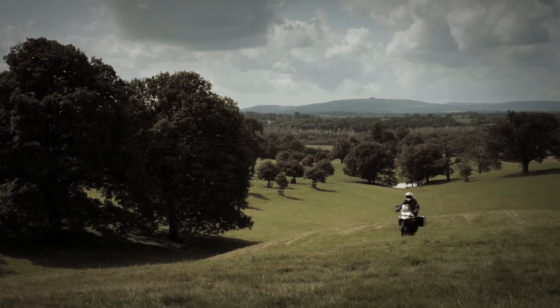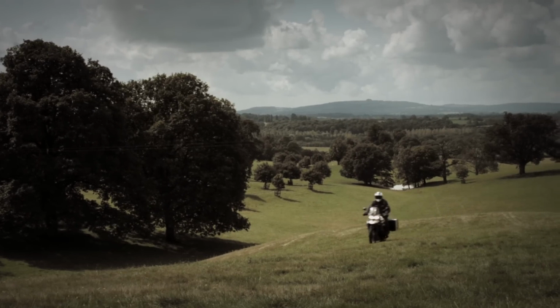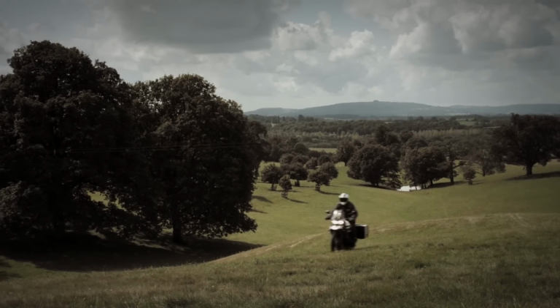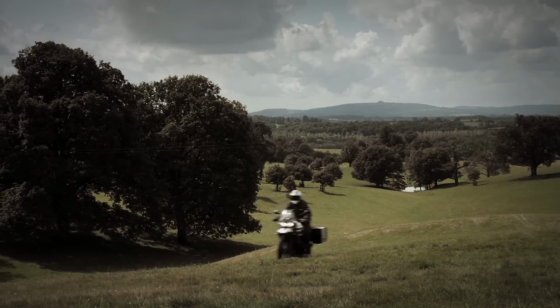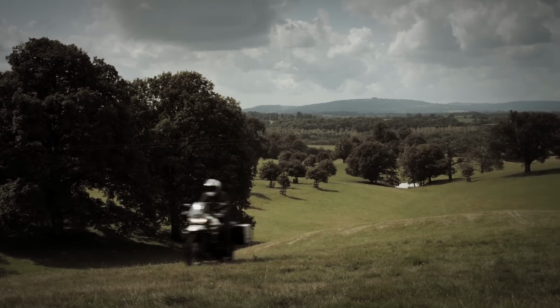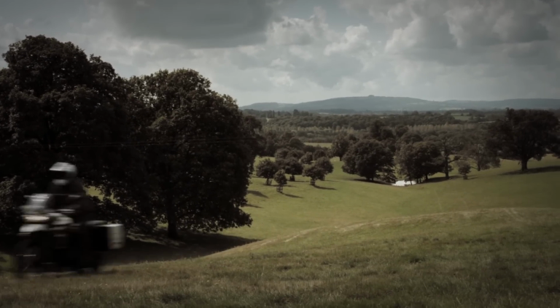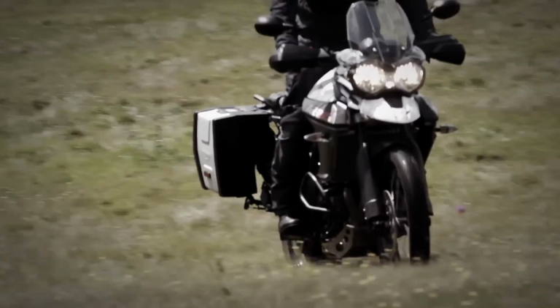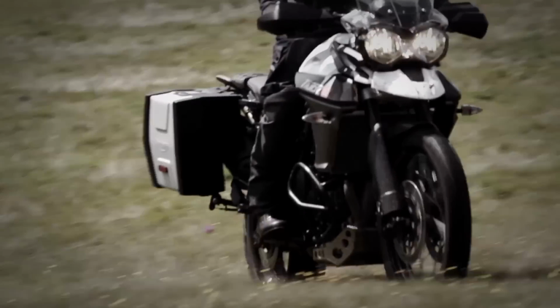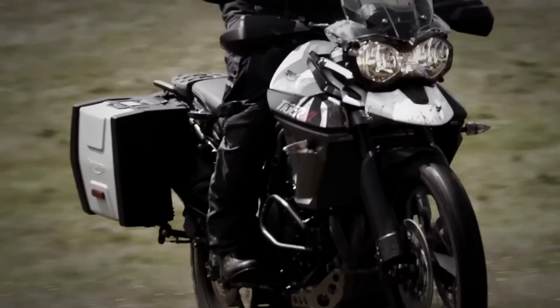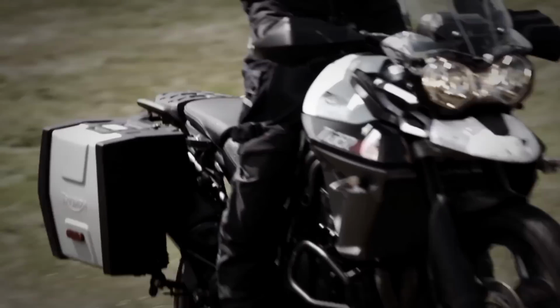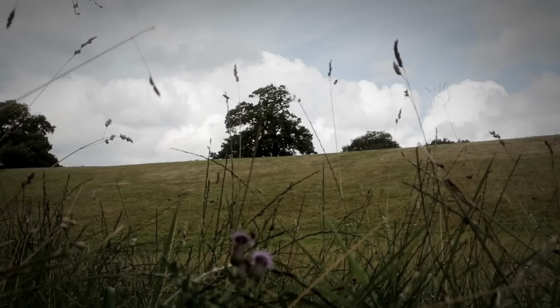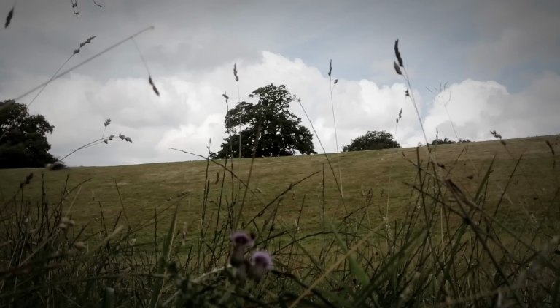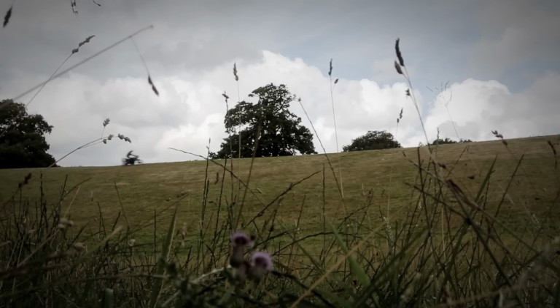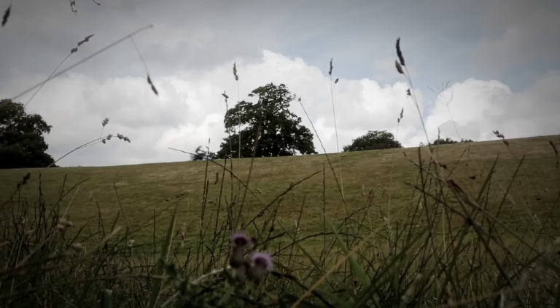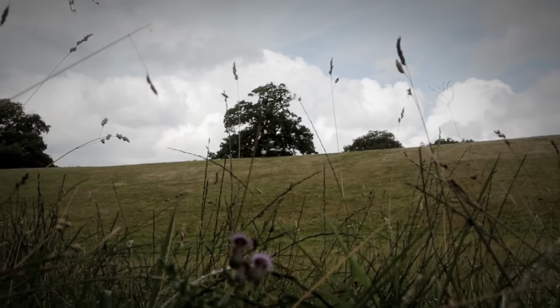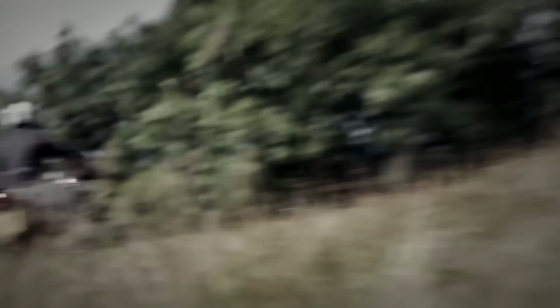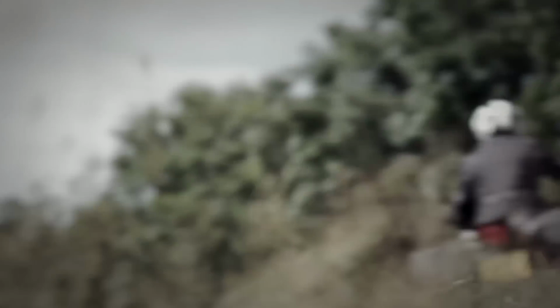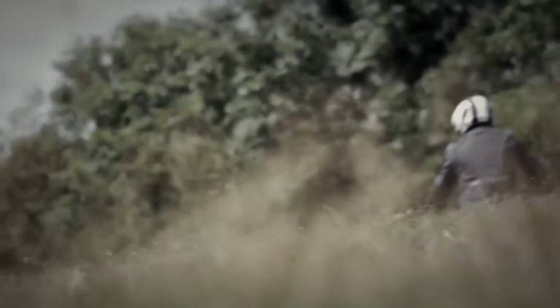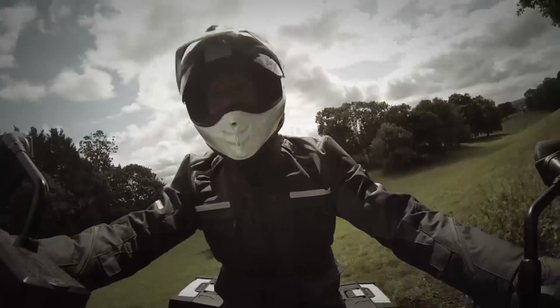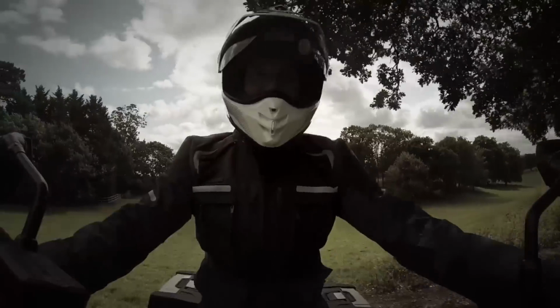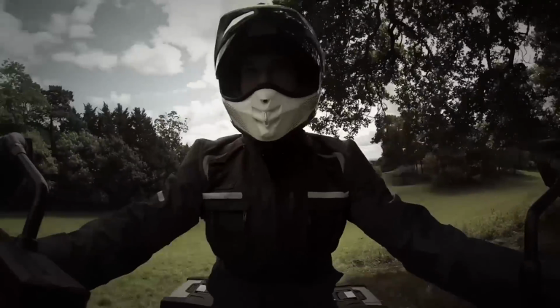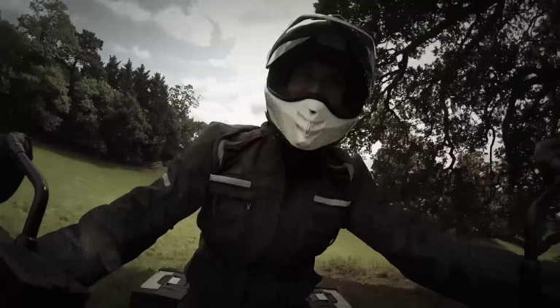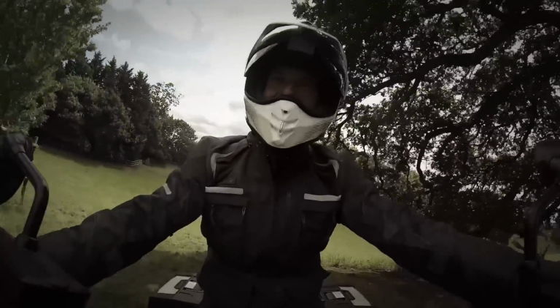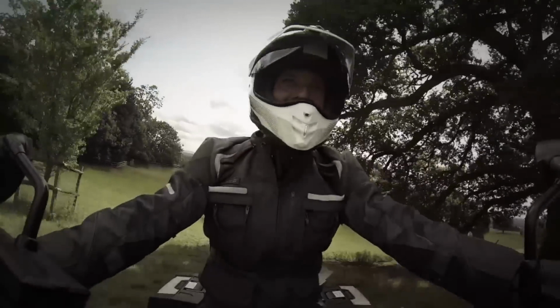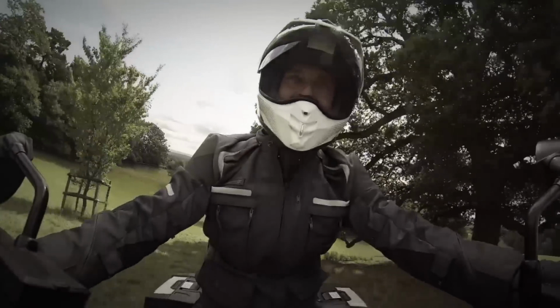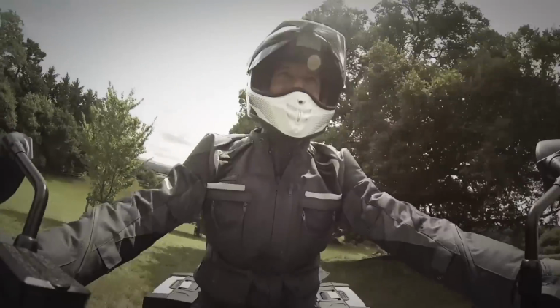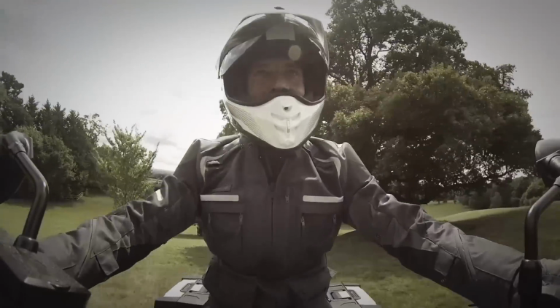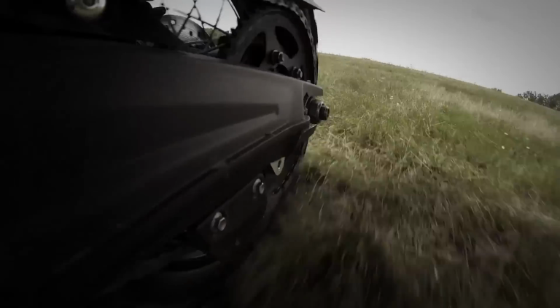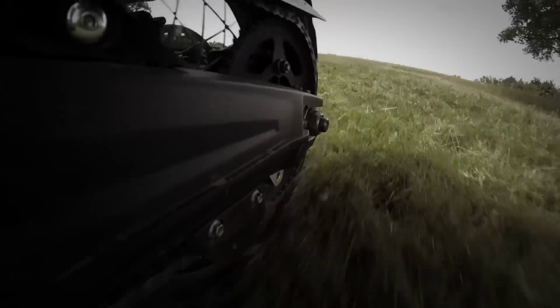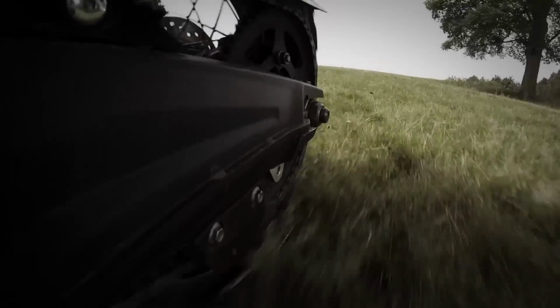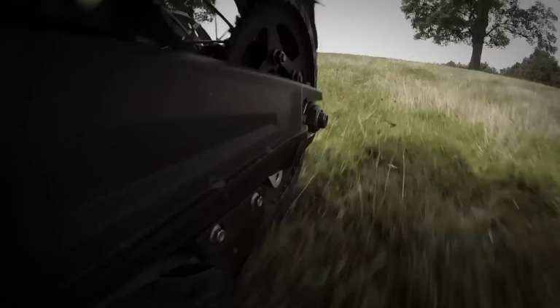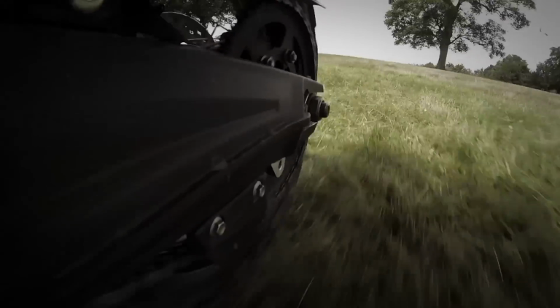We've made a number of improvements to the engine to make this new Tiger our cleanest Triumph triple ever. A little kick out there and it grips again and we're off — oh, the power!